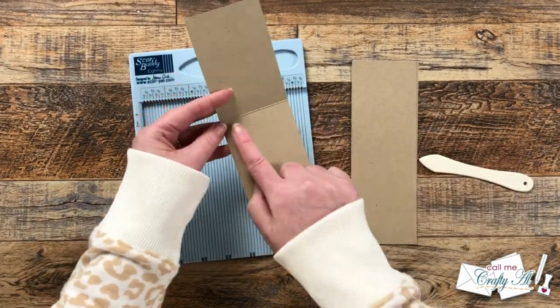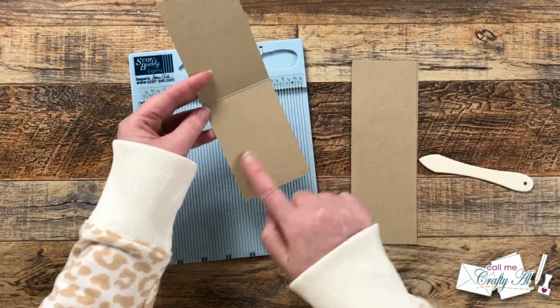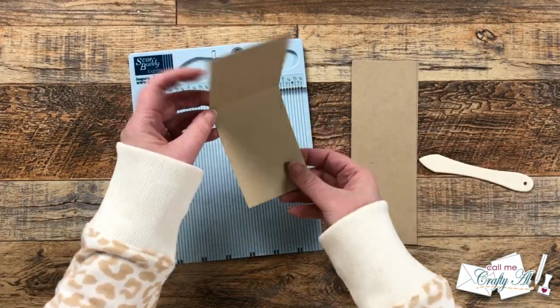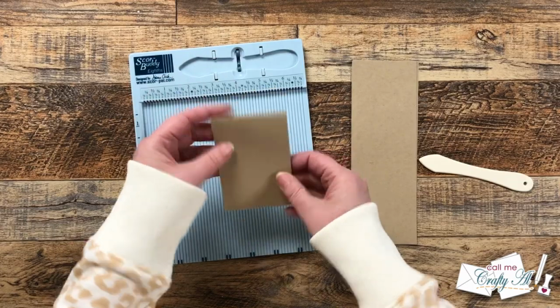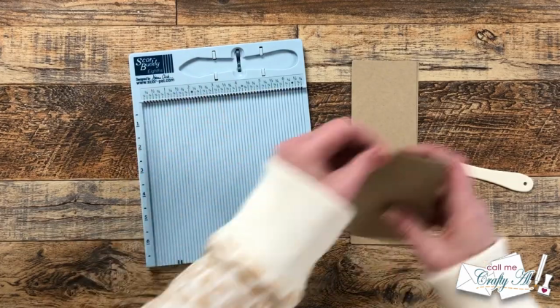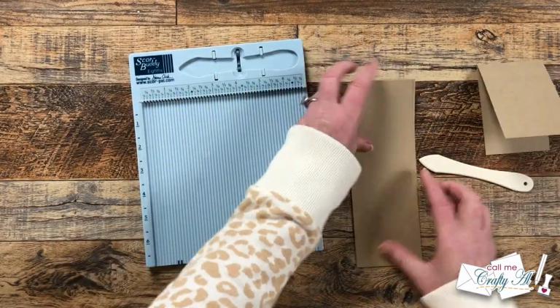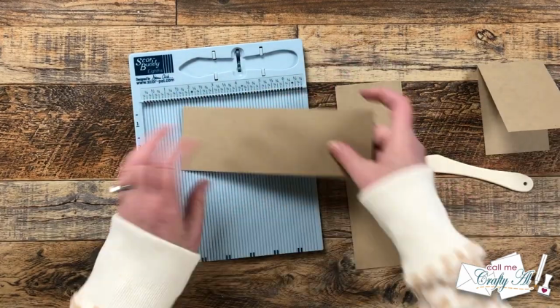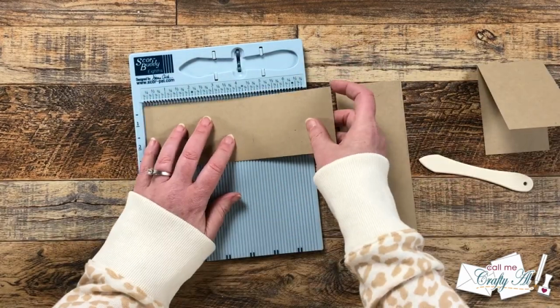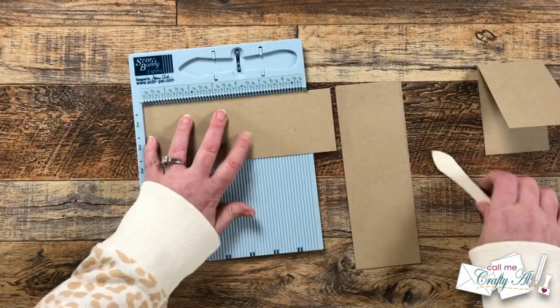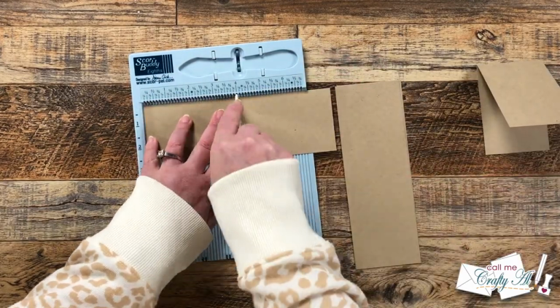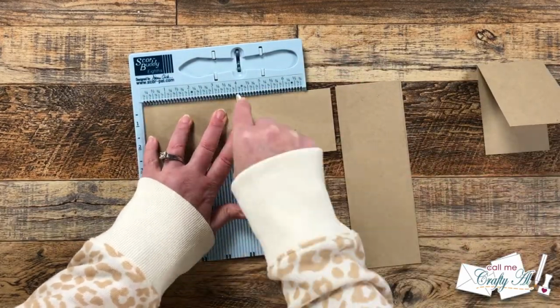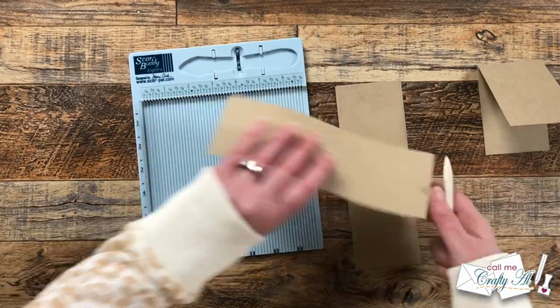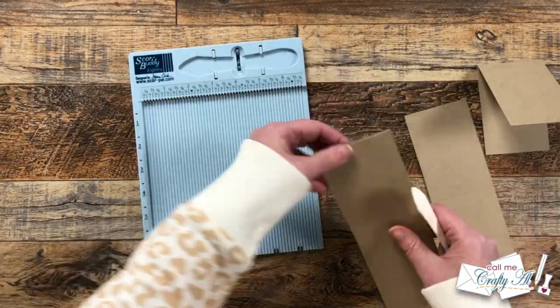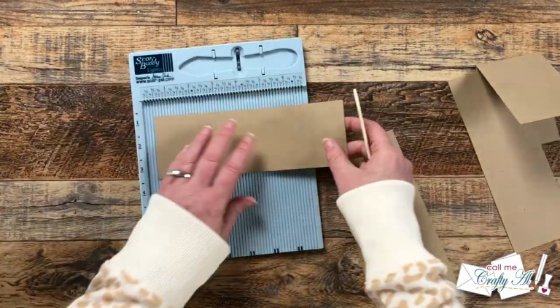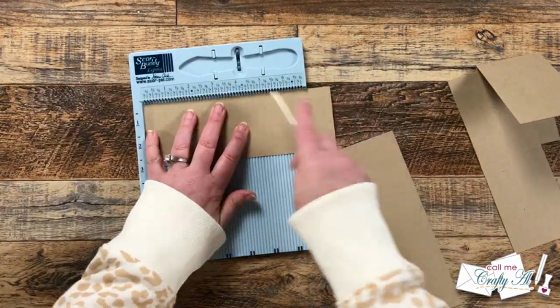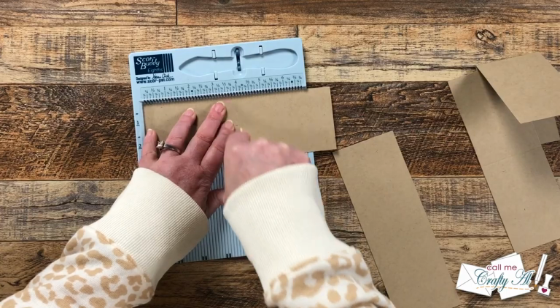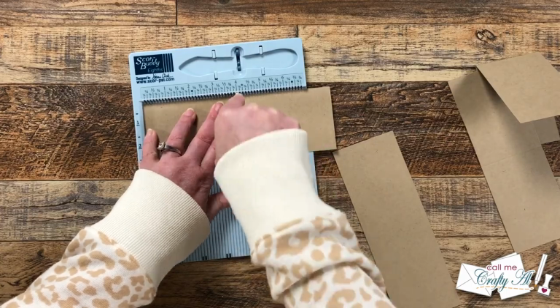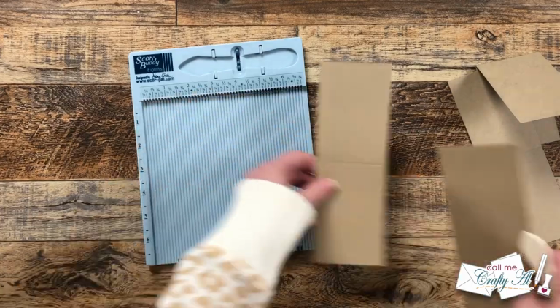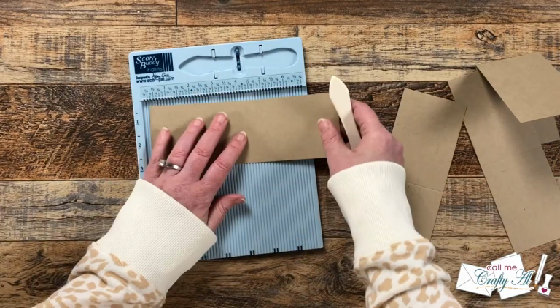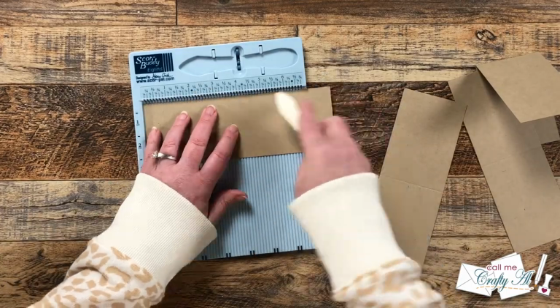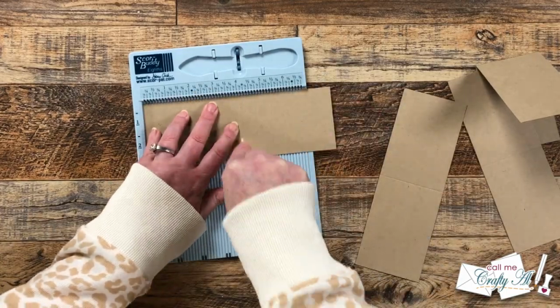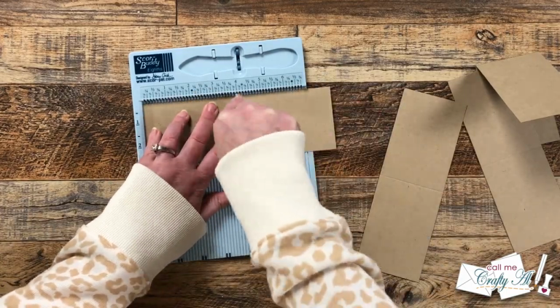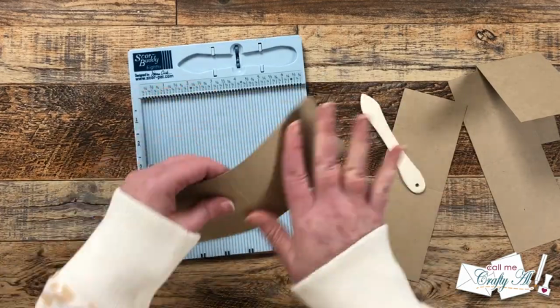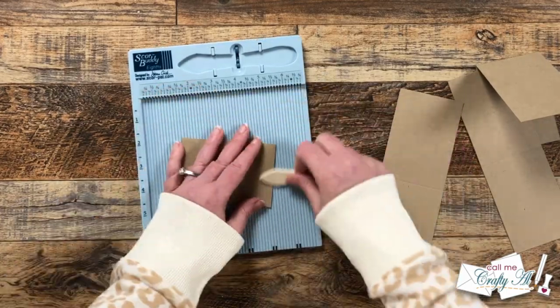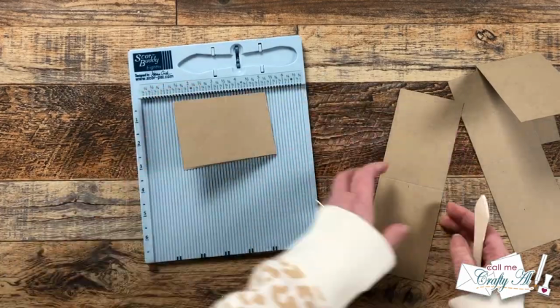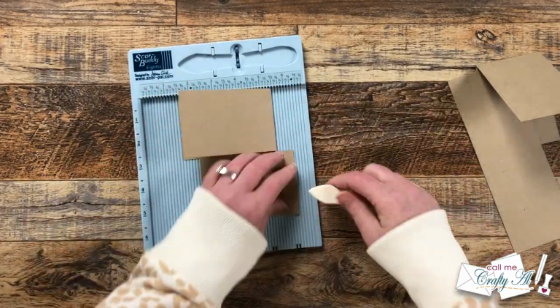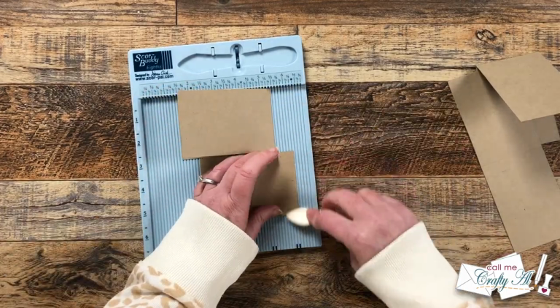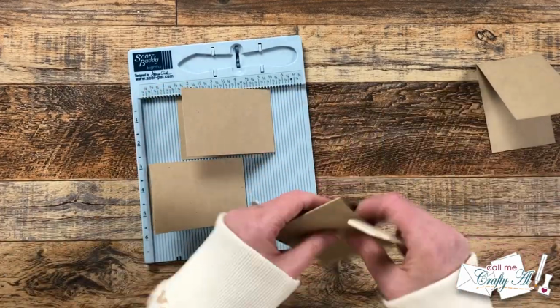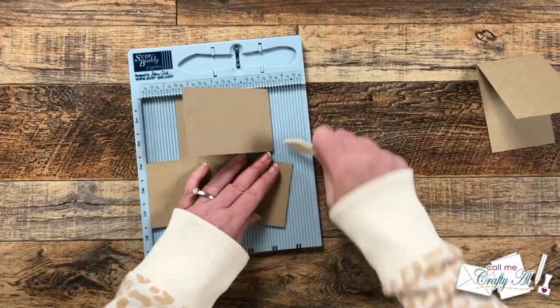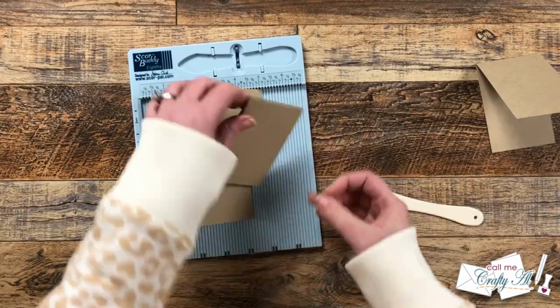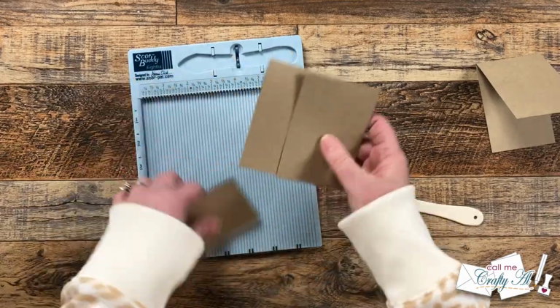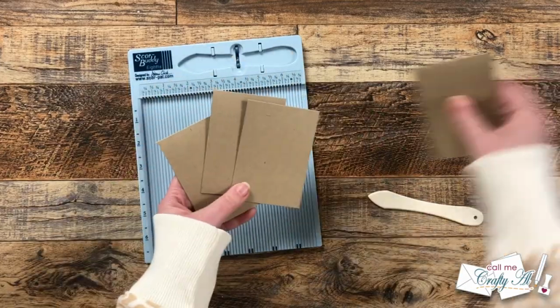I usually do a couple of lighter scores and then bring in the bone folder to reinforce that fold. I did the same with the remaining three pieces.